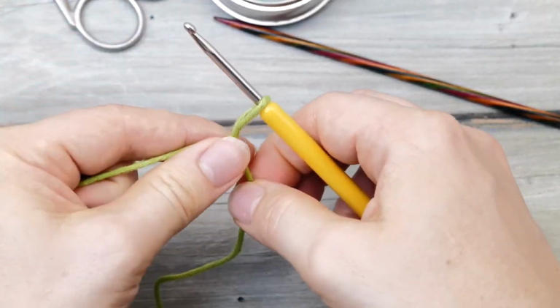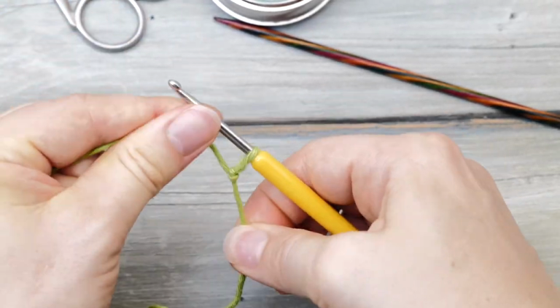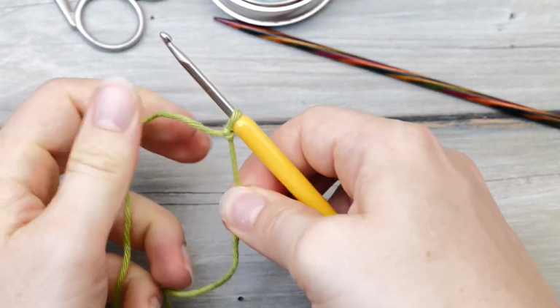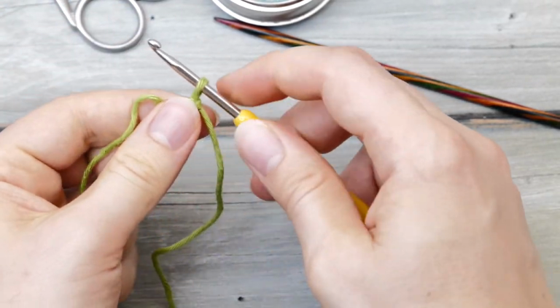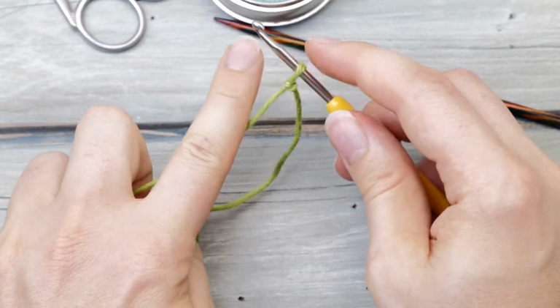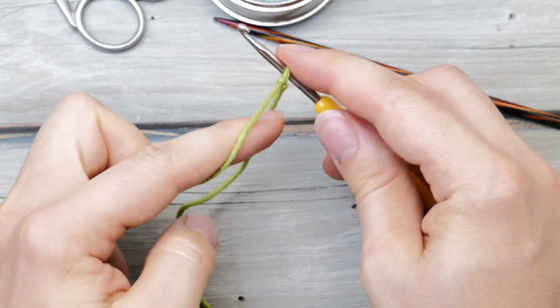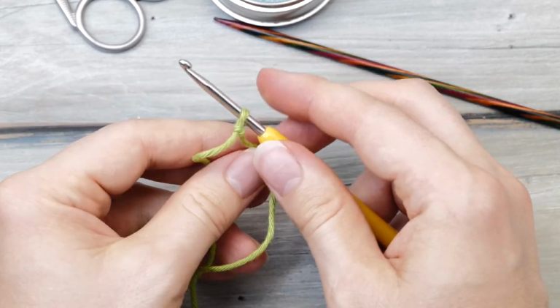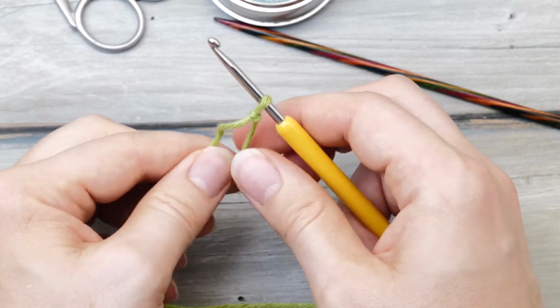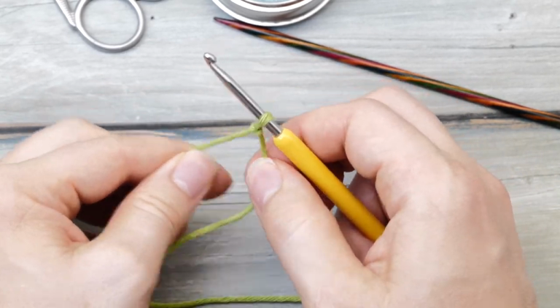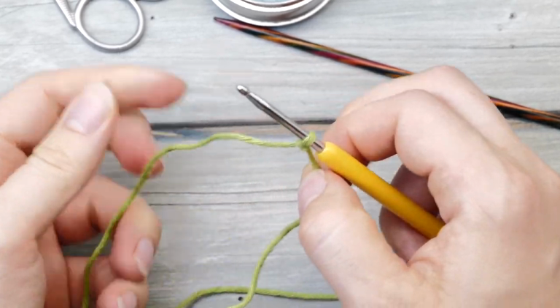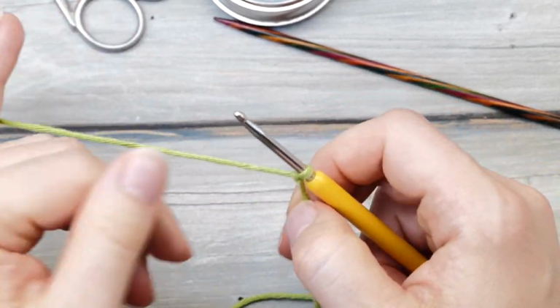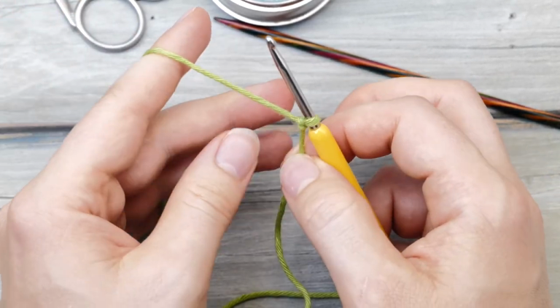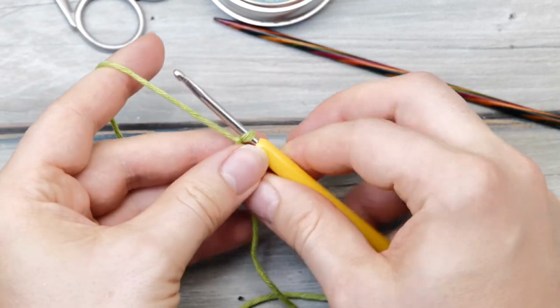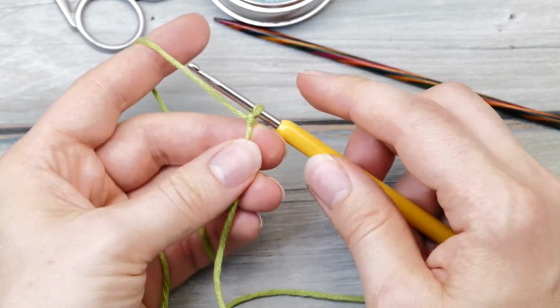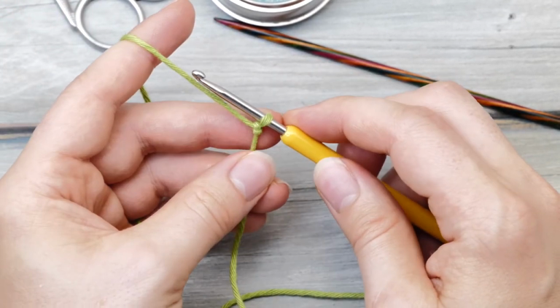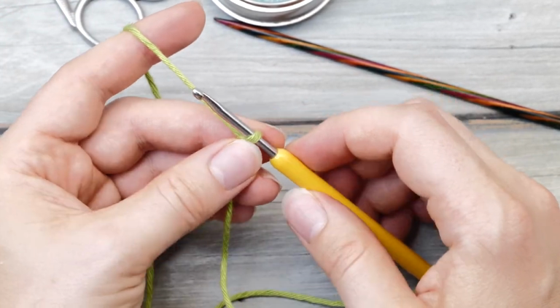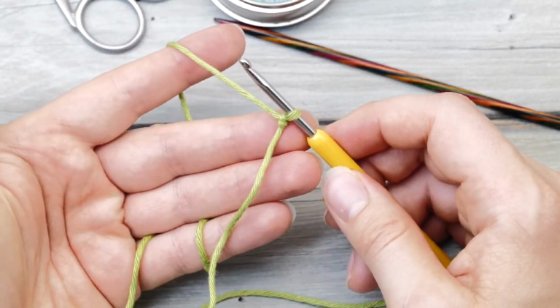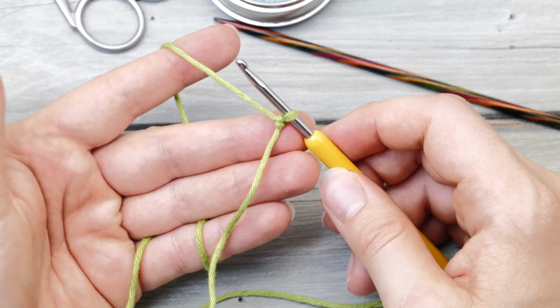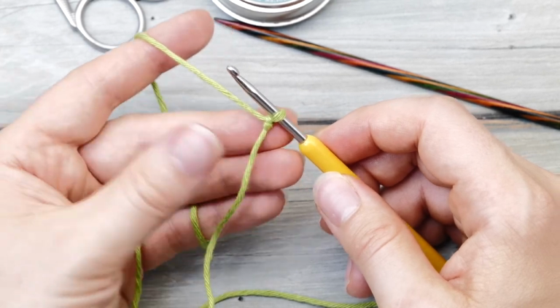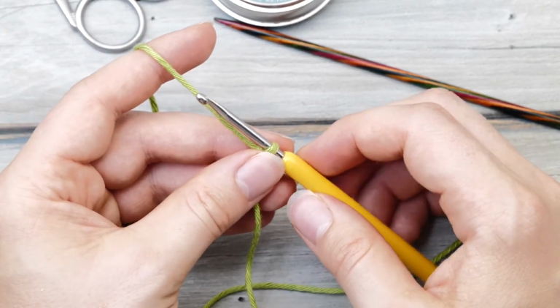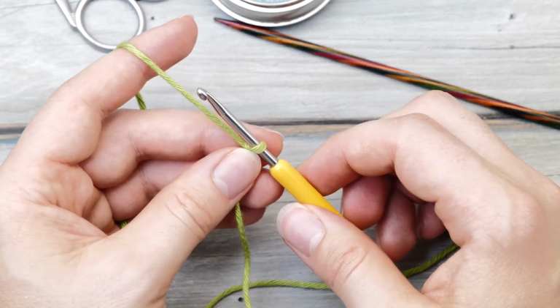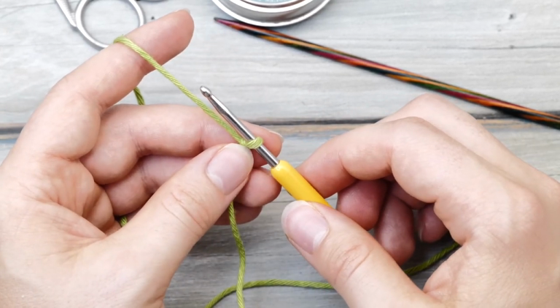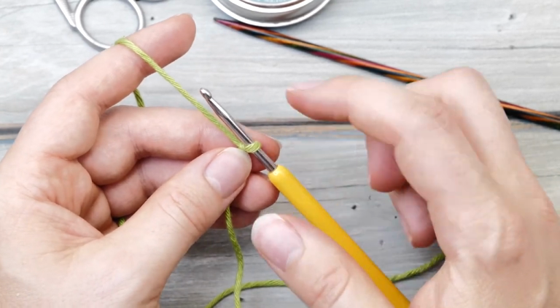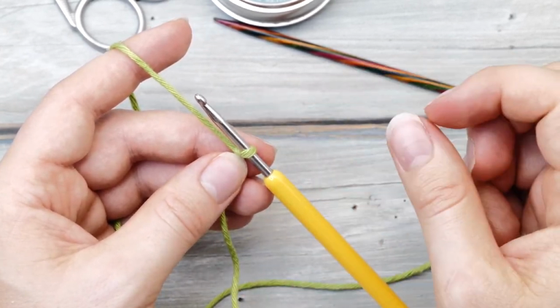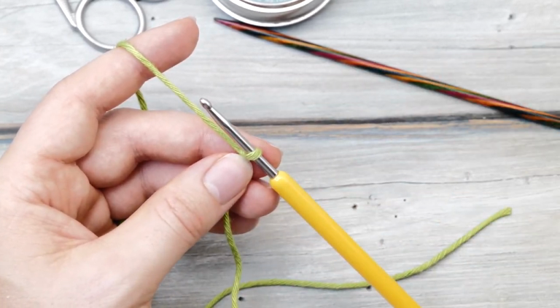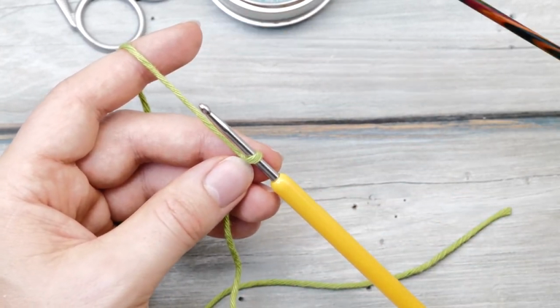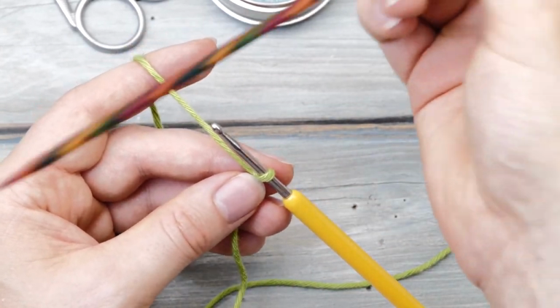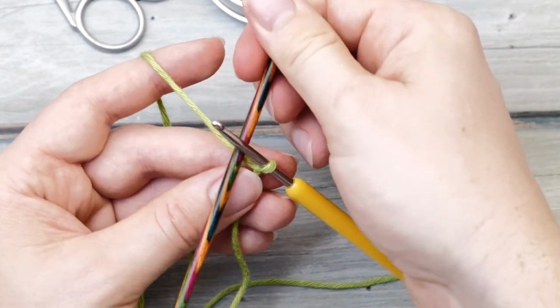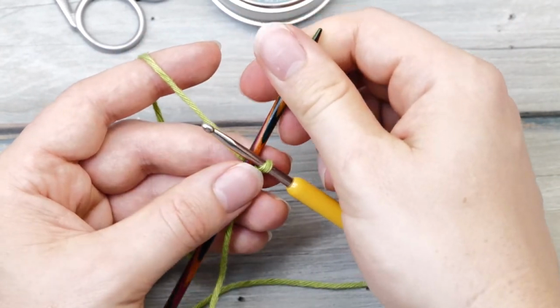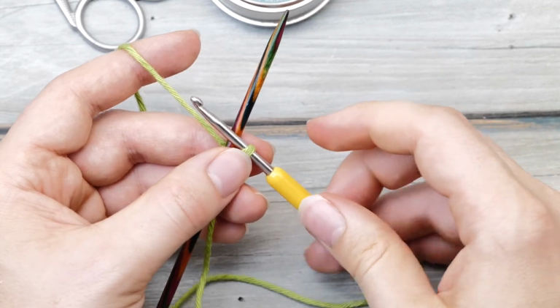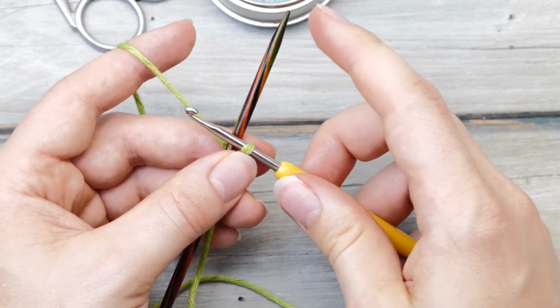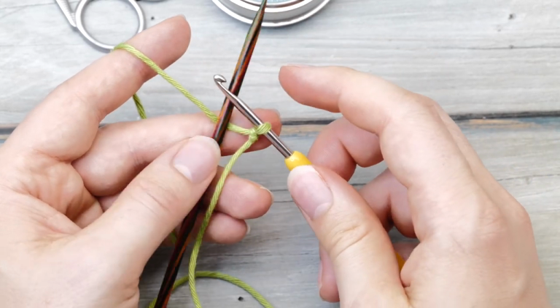It really doesn't matter. Some people do it with their thumbs or whatever. I always do it with the slingshot position because then my yarn is in the exact right position to continue crocheting.